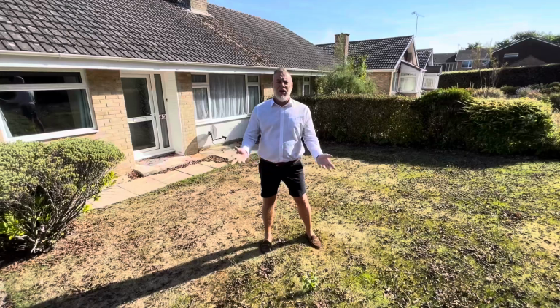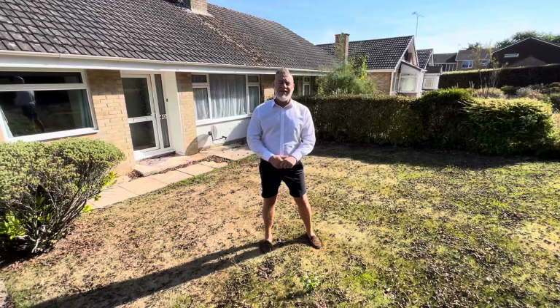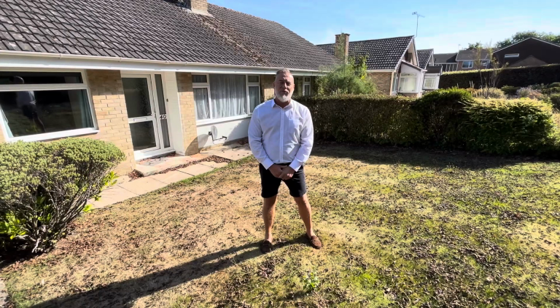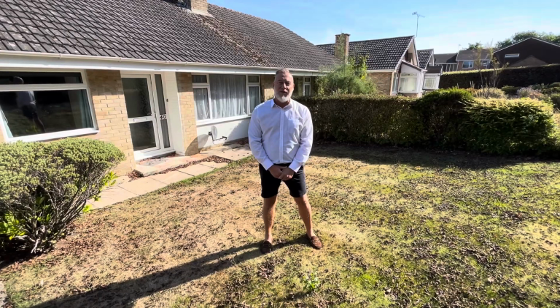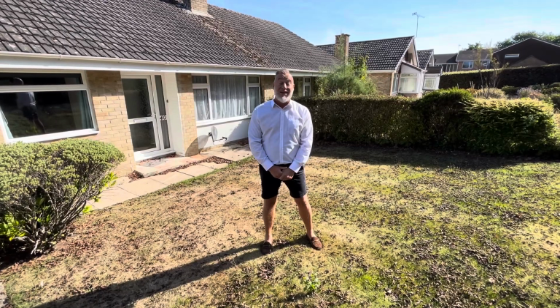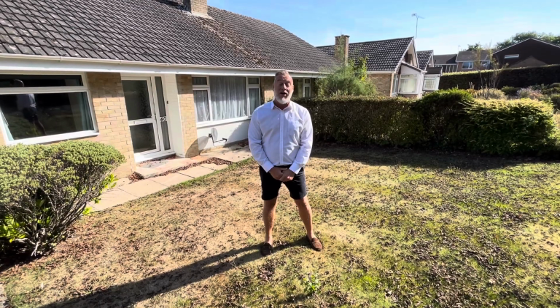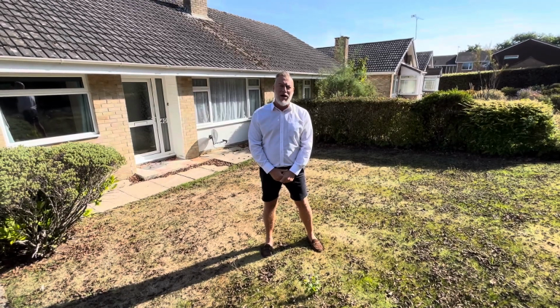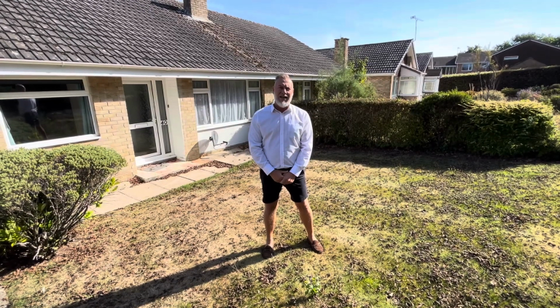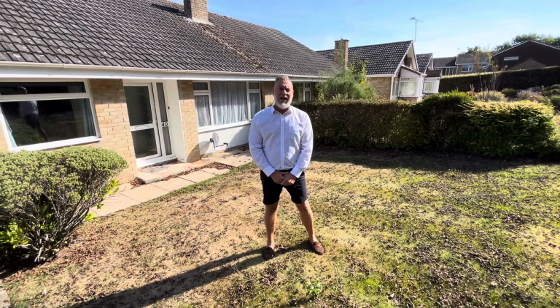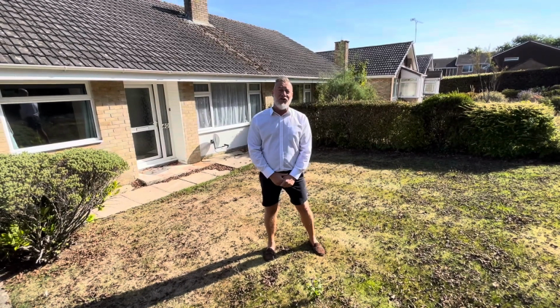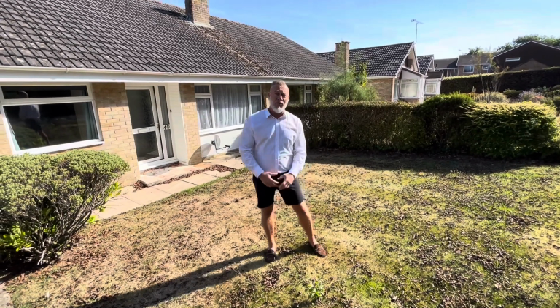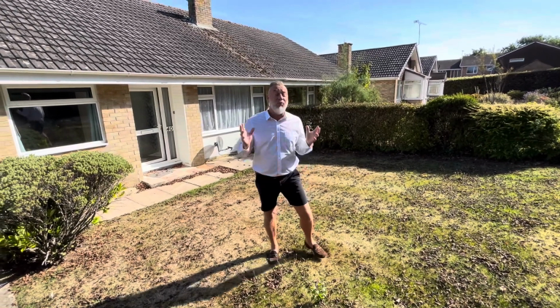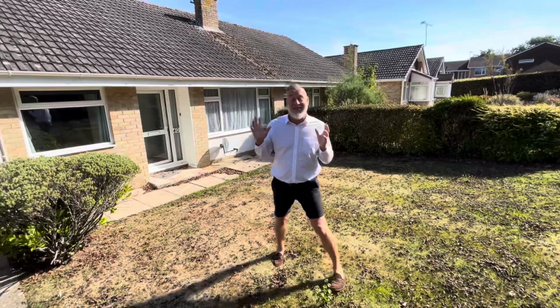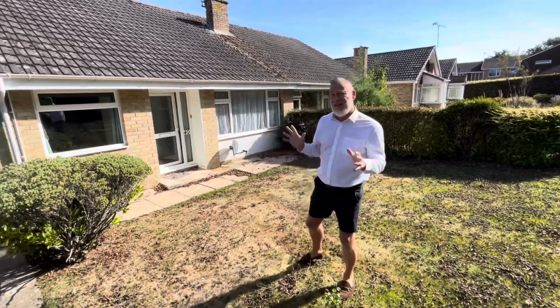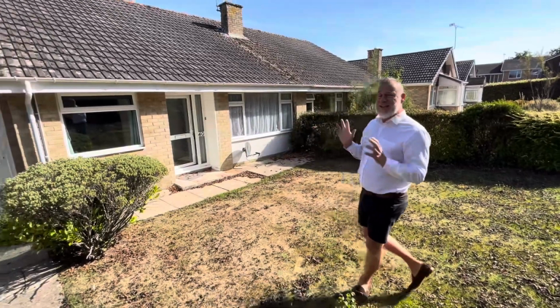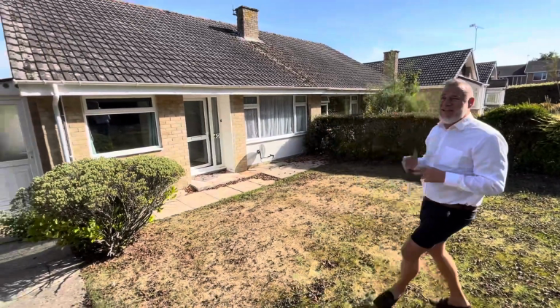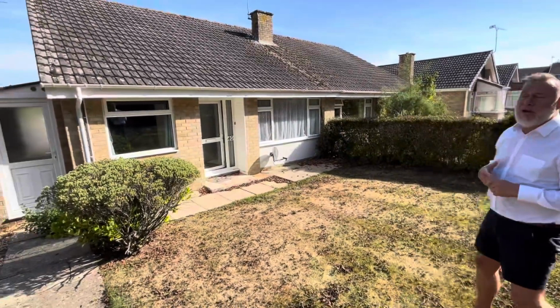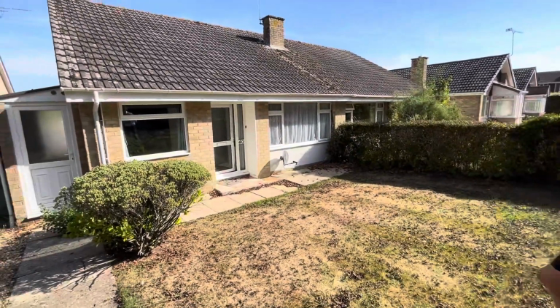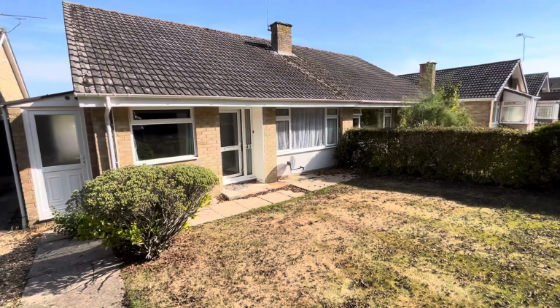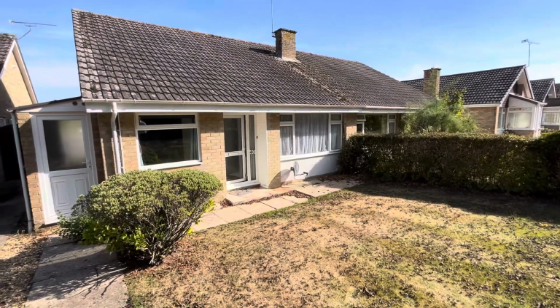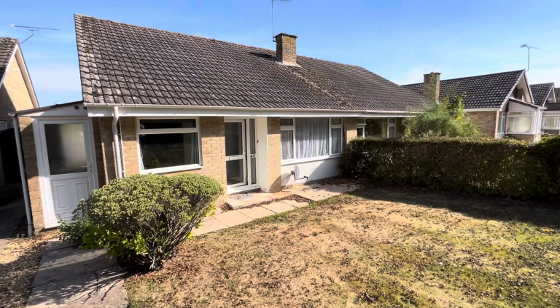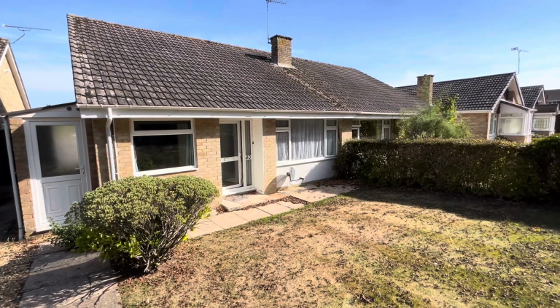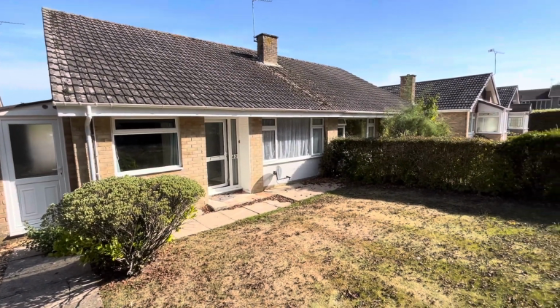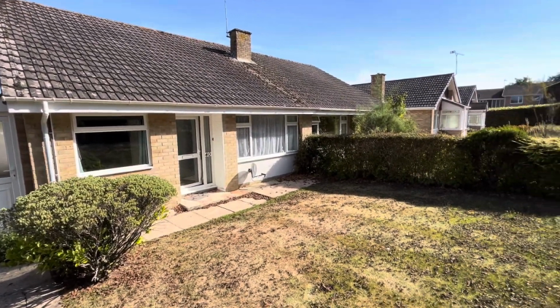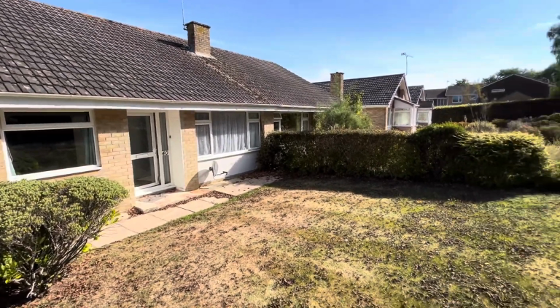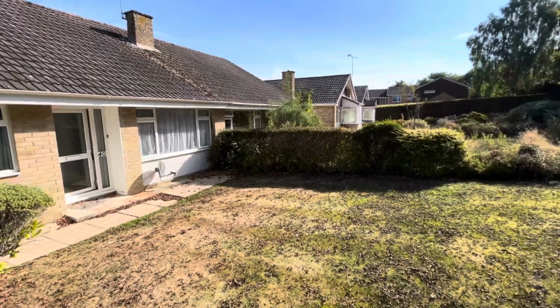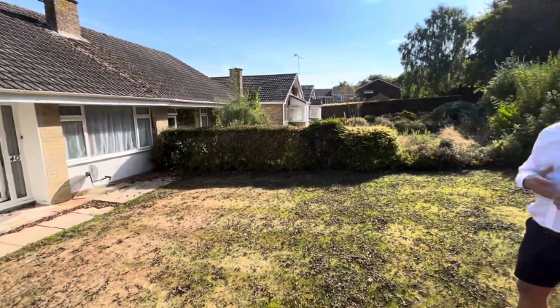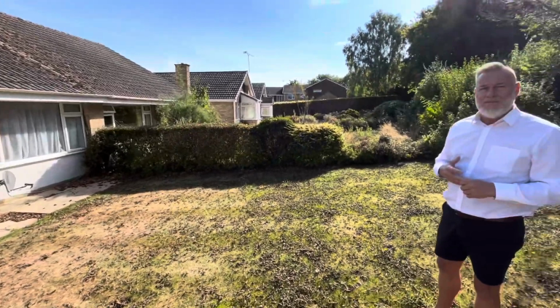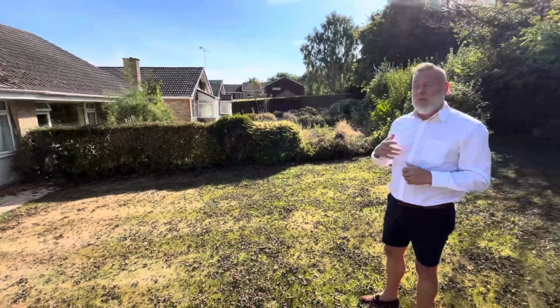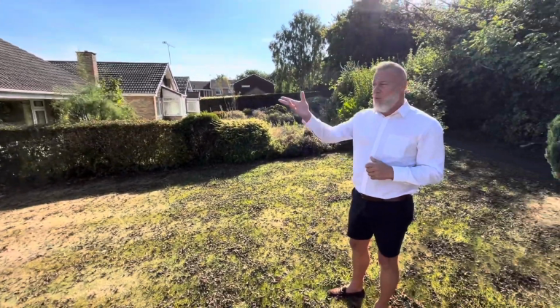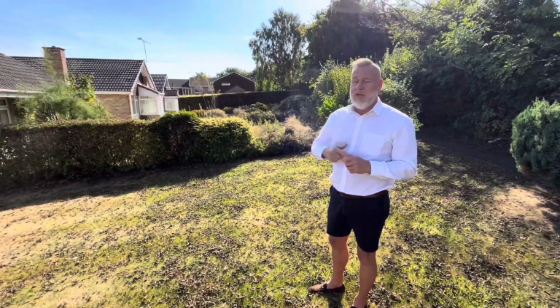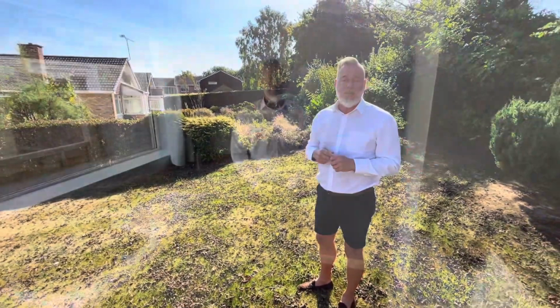Hi guys, it's Terry from Thacker and Revitt. Today we are in Merley and we're in Sopworth Crescent. We have this lovely semi-detached bungalow available for rent. Great location, close to the shops, and we're just going to walk you through the property.